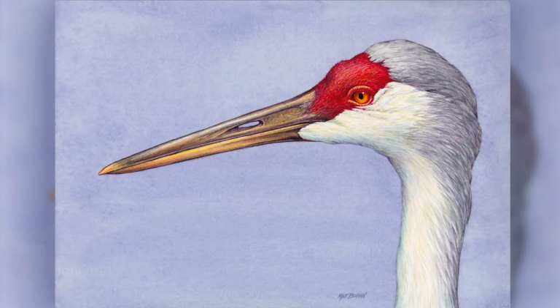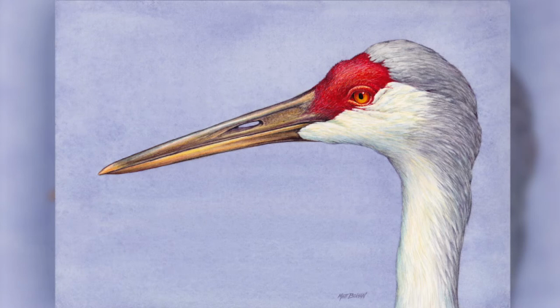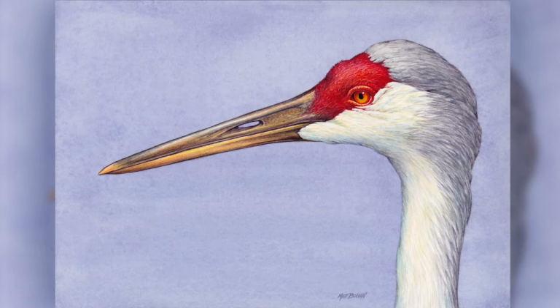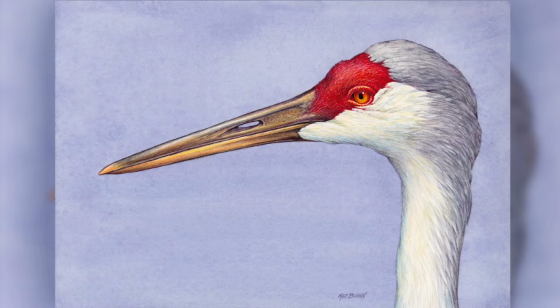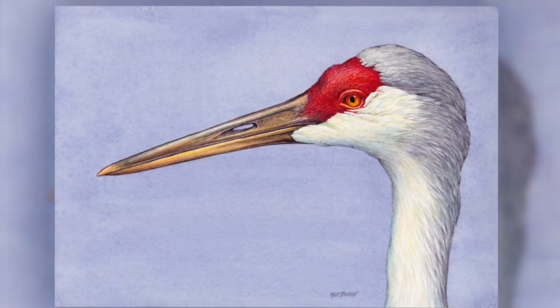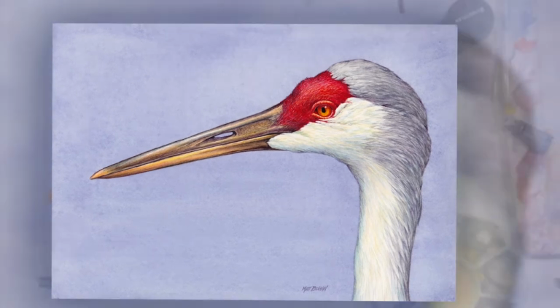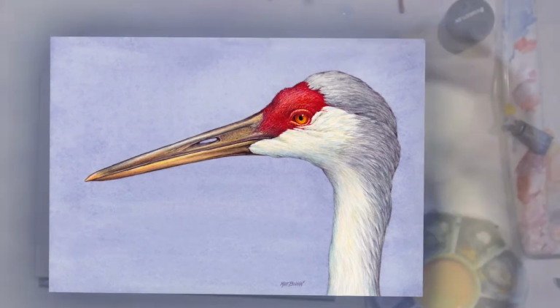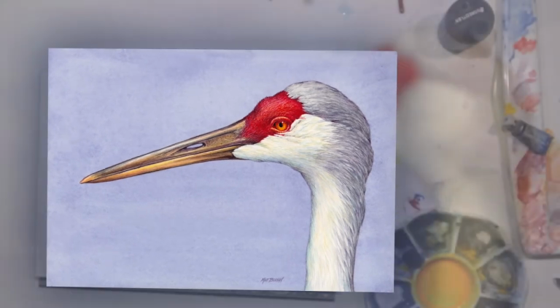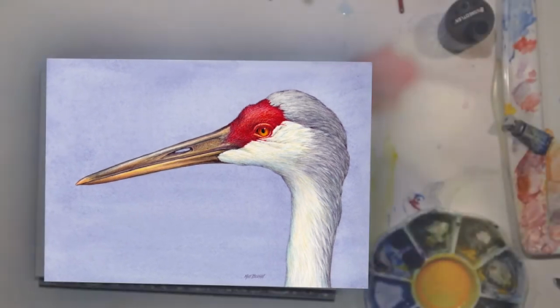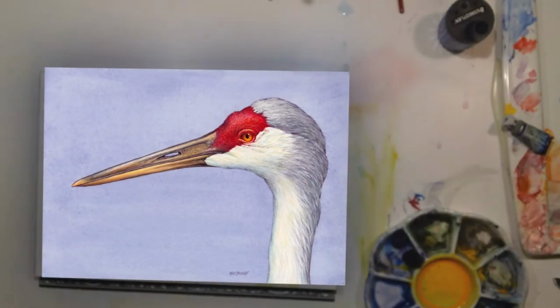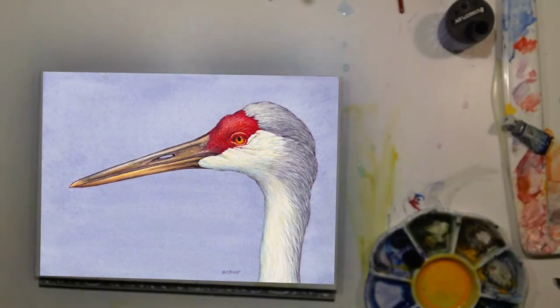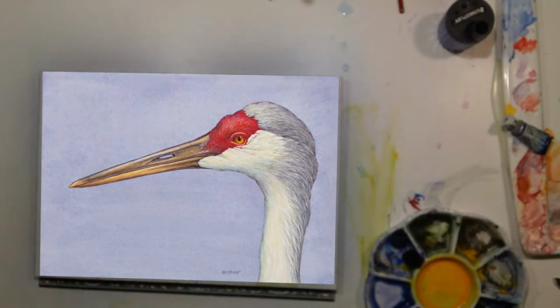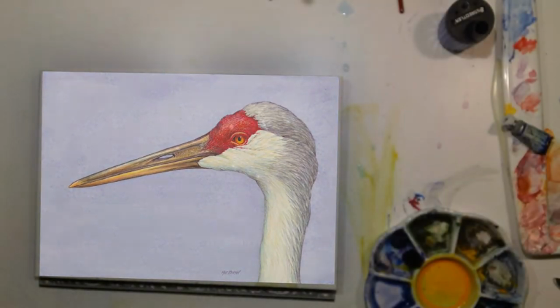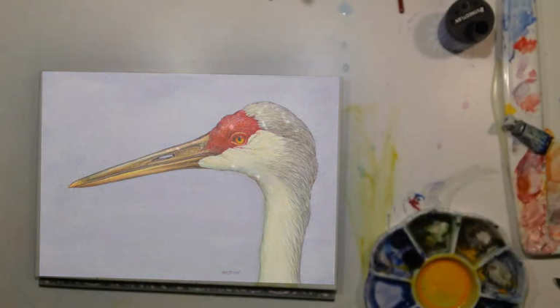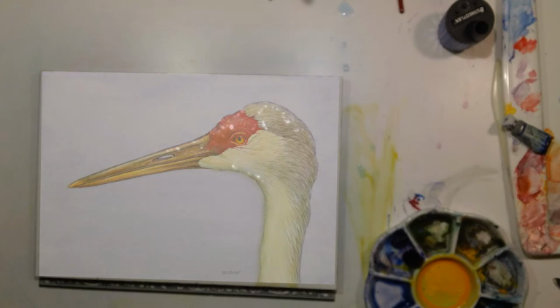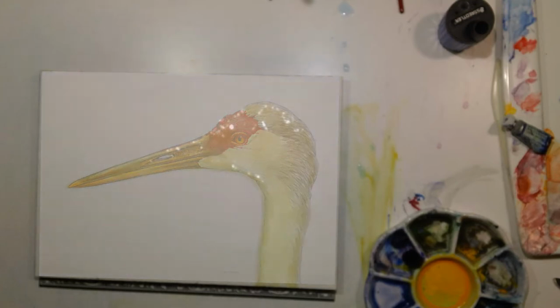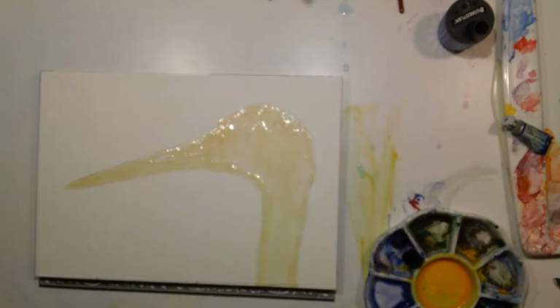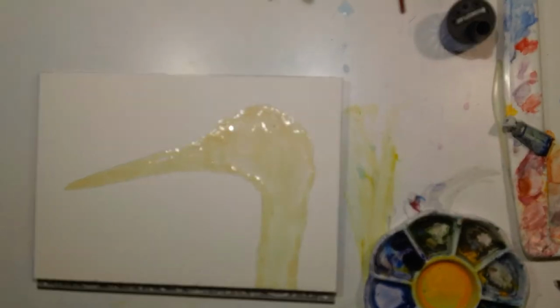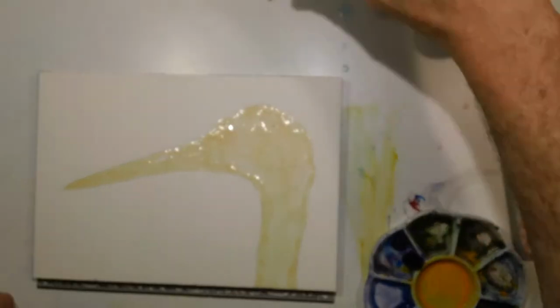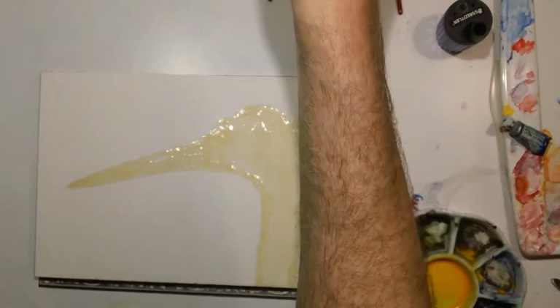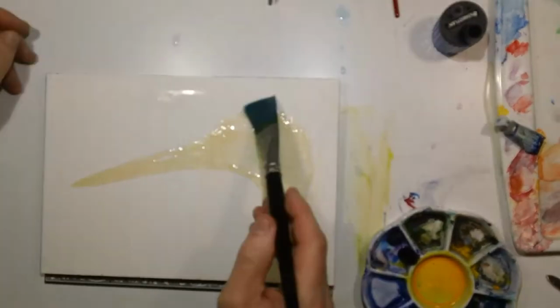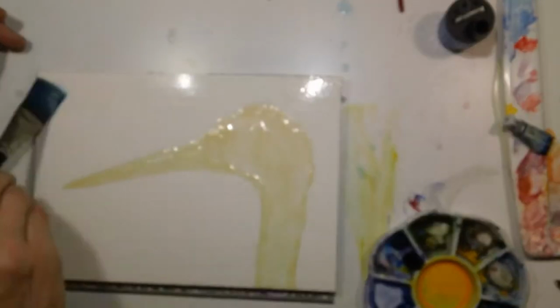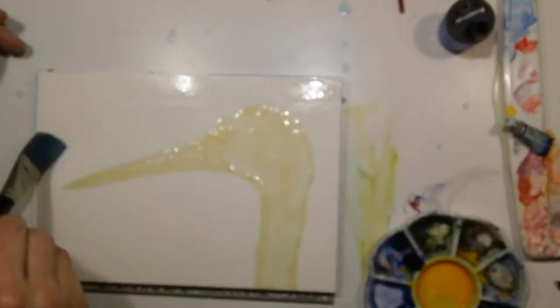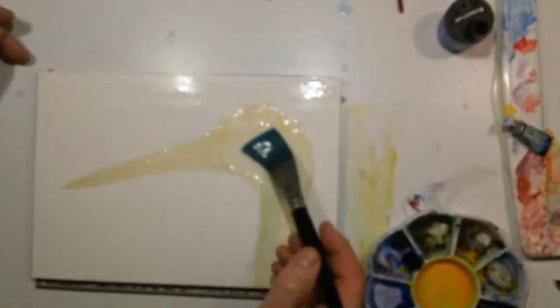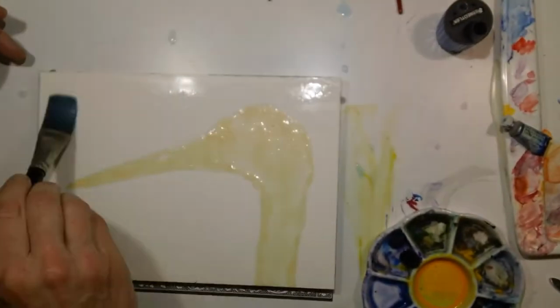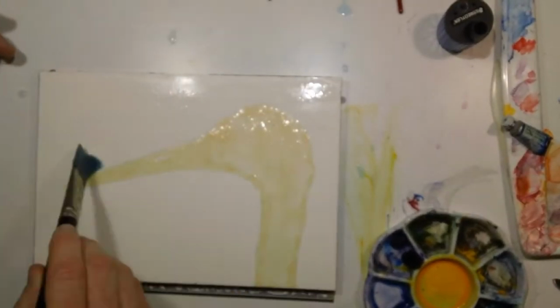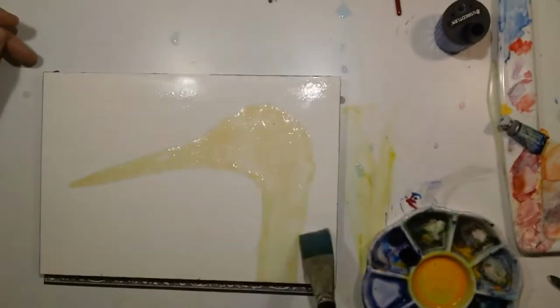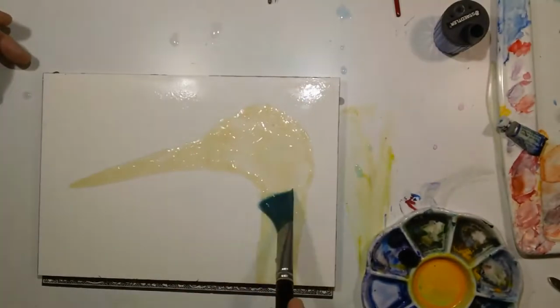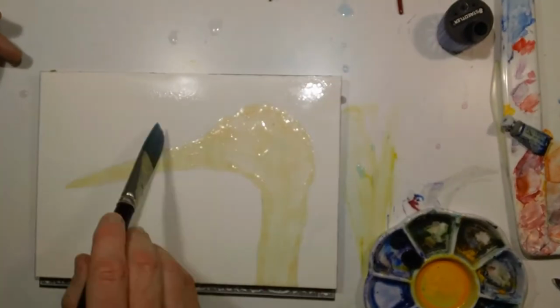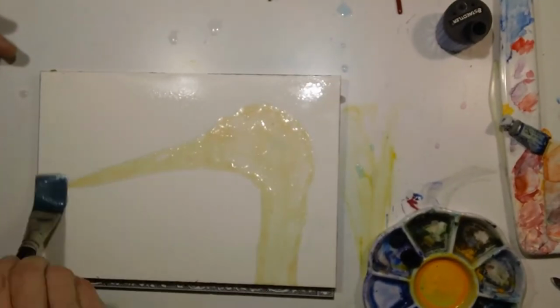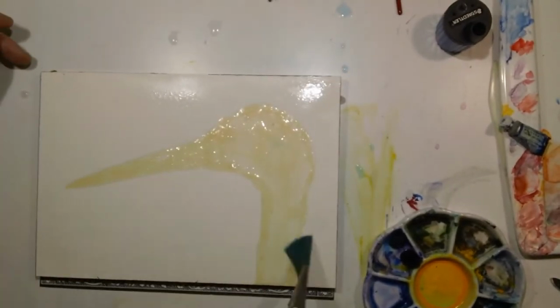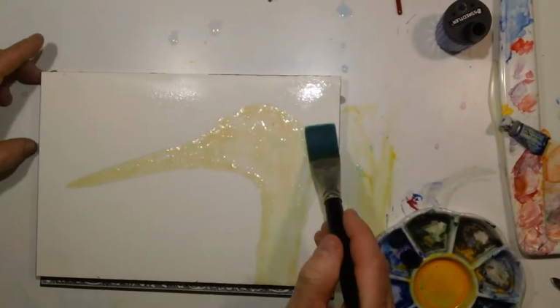So this one was a really straightforward painting. I was trying to get a painting done and I didn't have a very complicated sketch to work from, but I was just desperate to put some paint on the paper so I chose this simple subject.